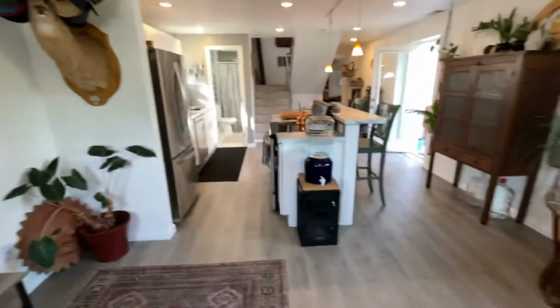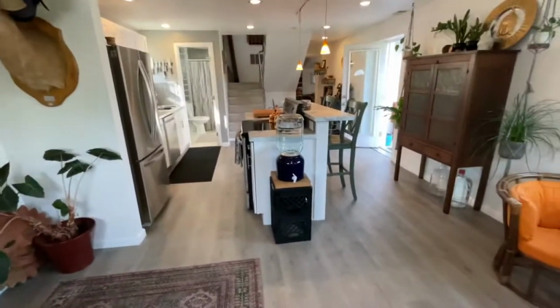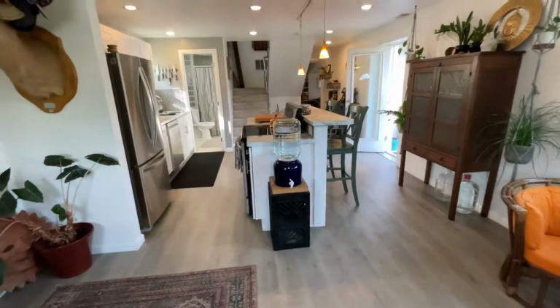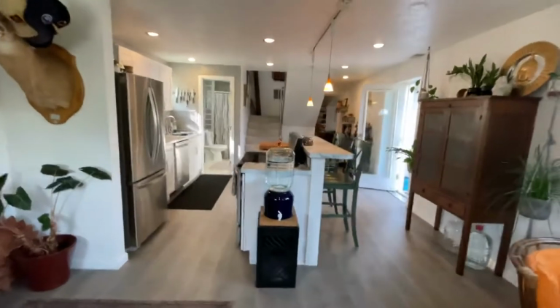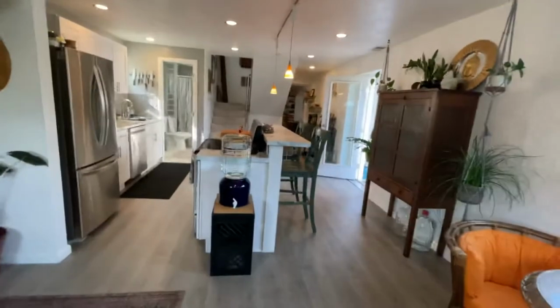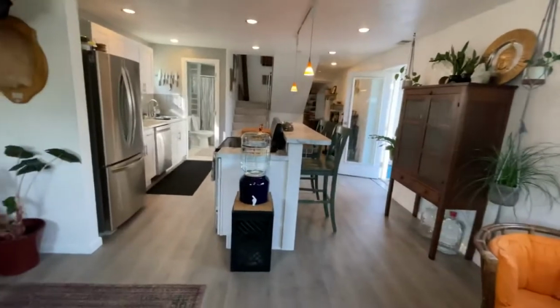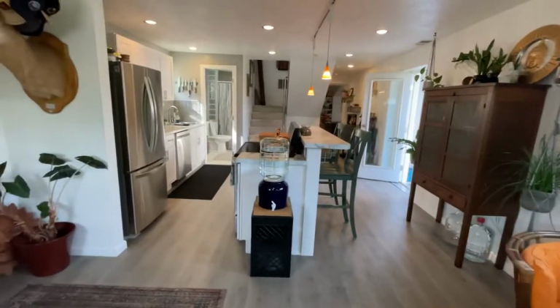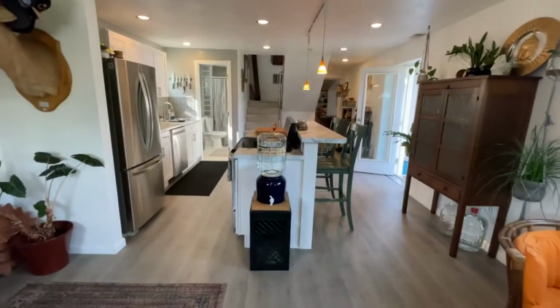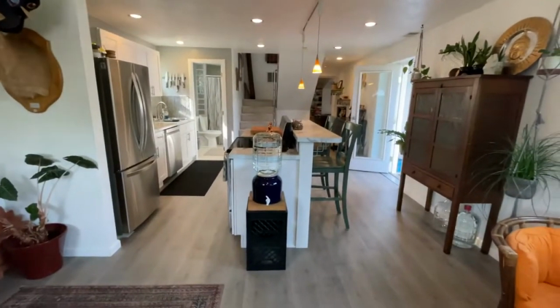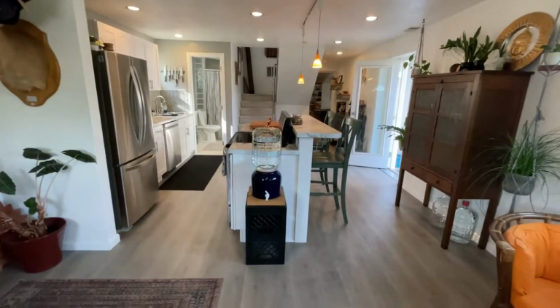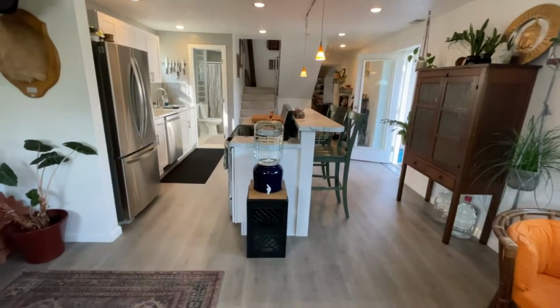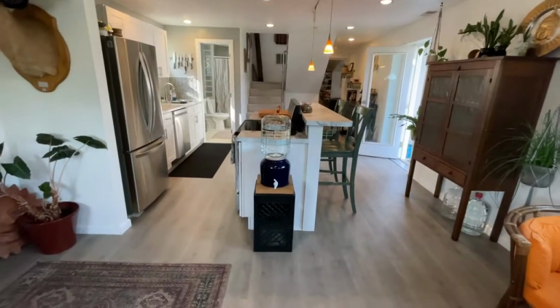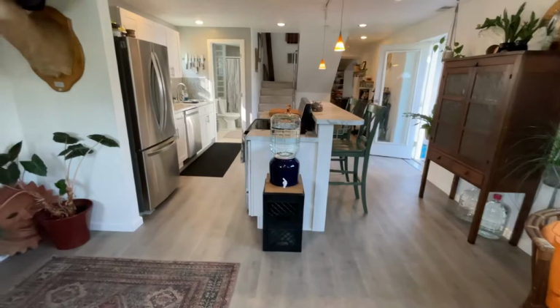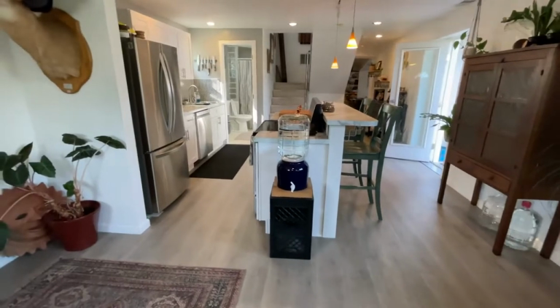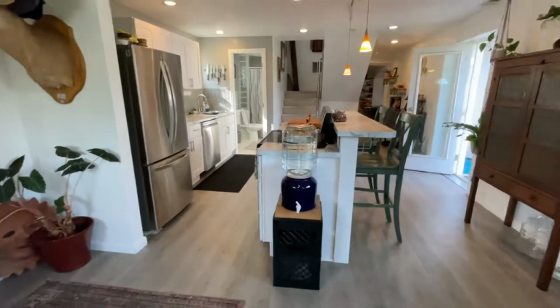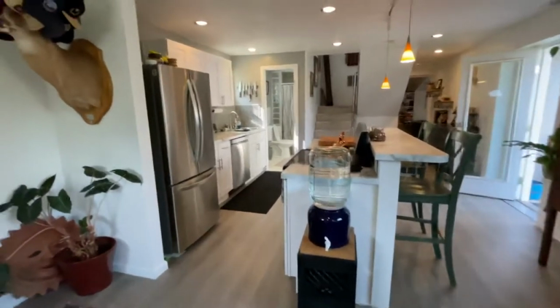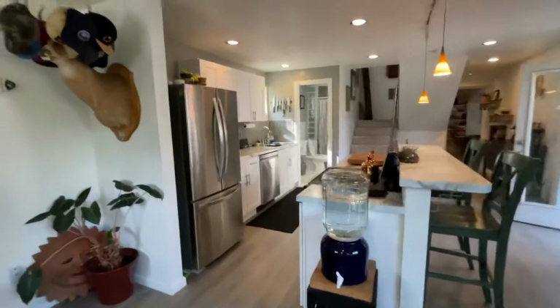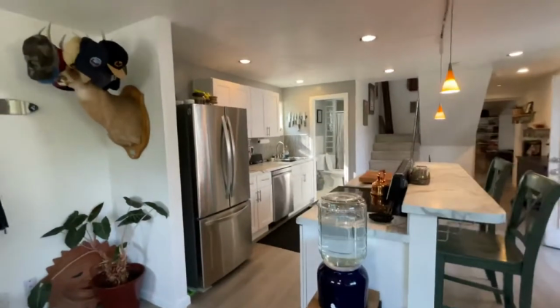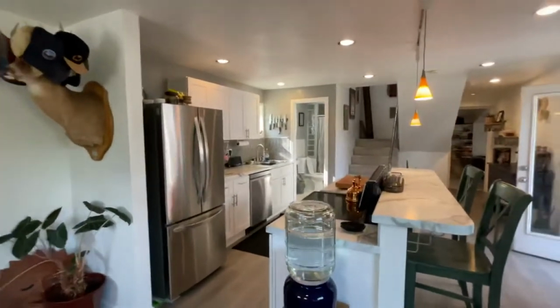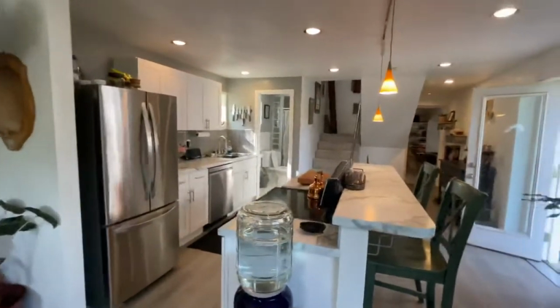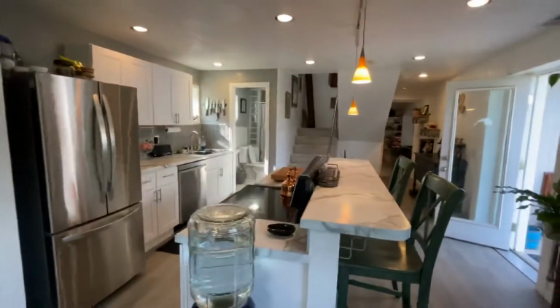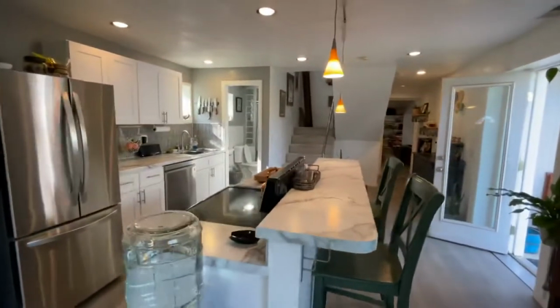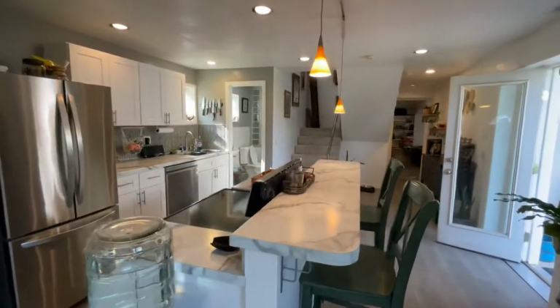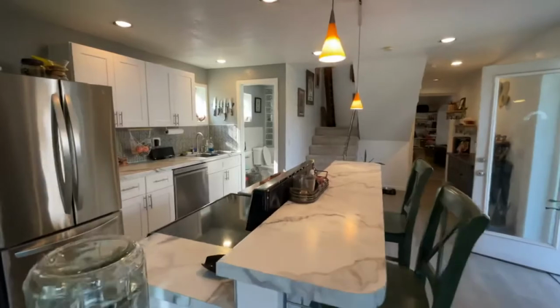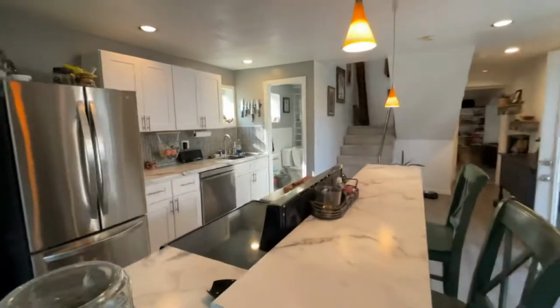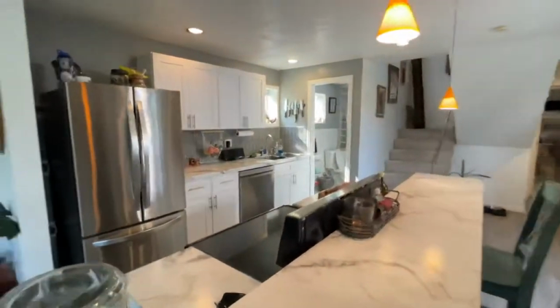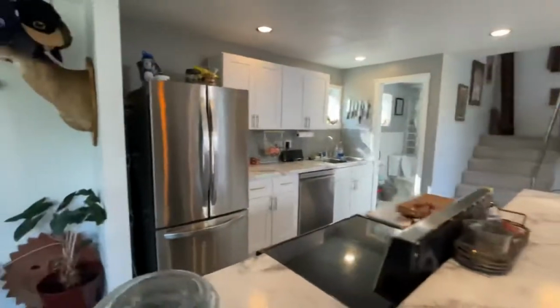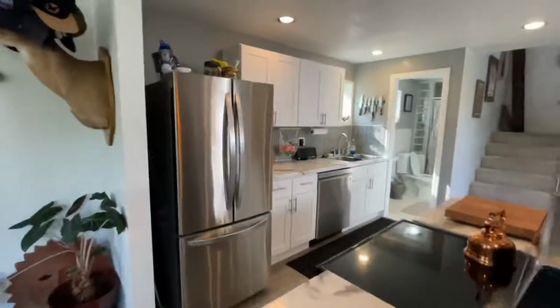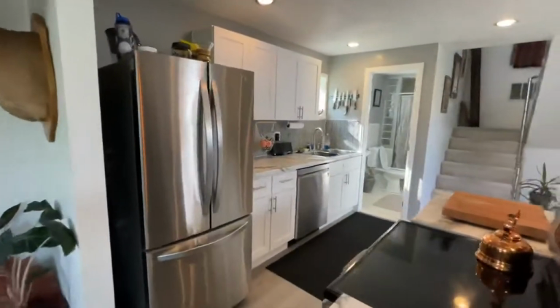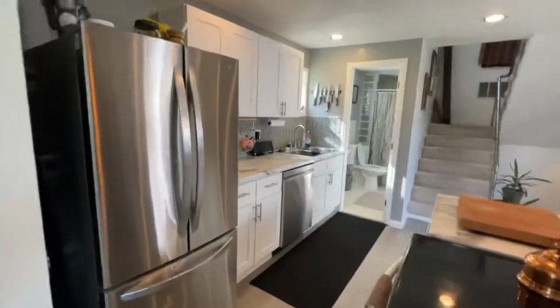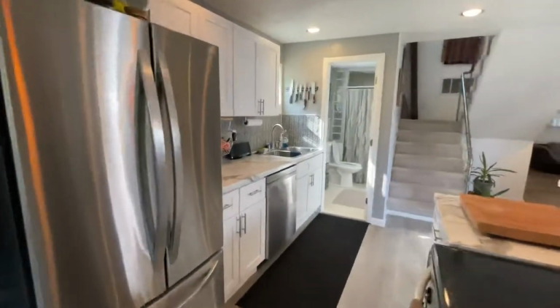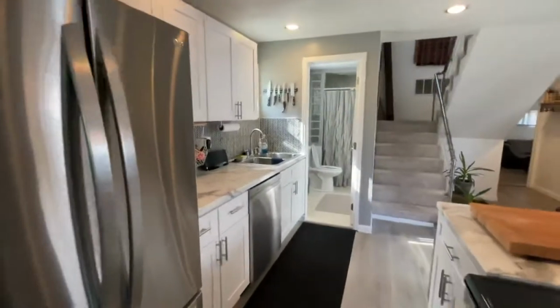The kitchen and living room area was totally redone just about a year ago — new flooring, brand new kitchen, new appliances, new cabinetry, new everything. So everything is in awesome shape and ready for the next tenant.